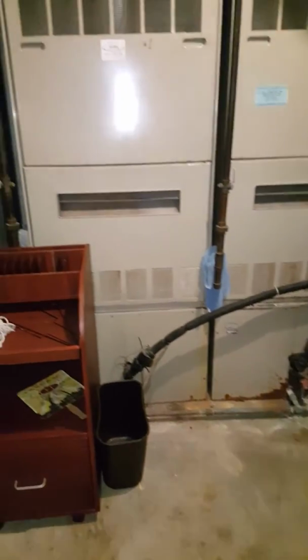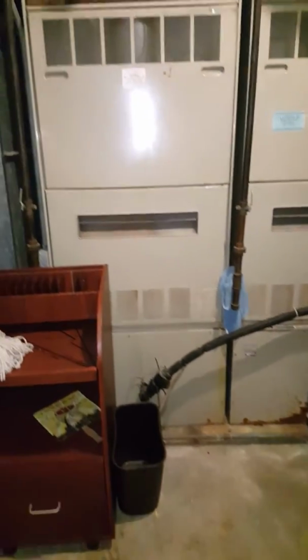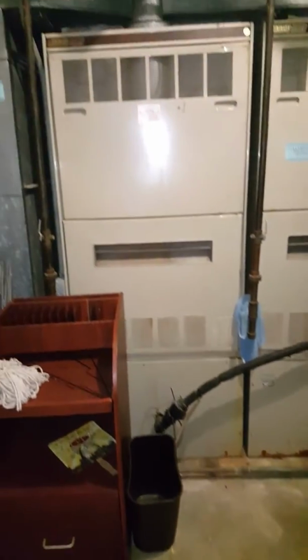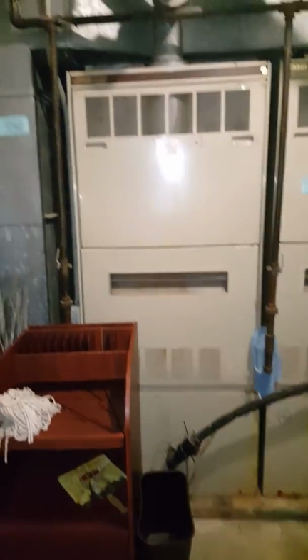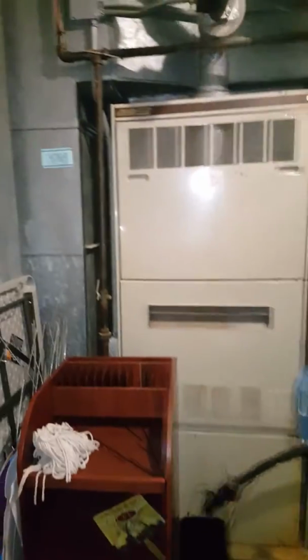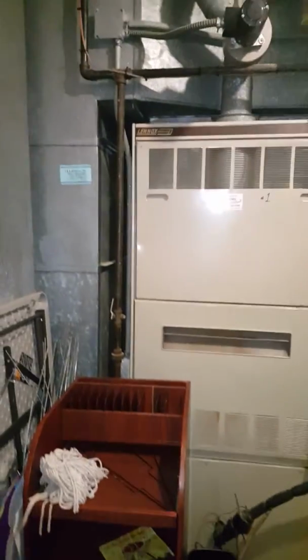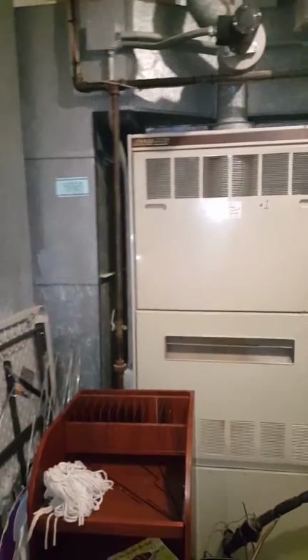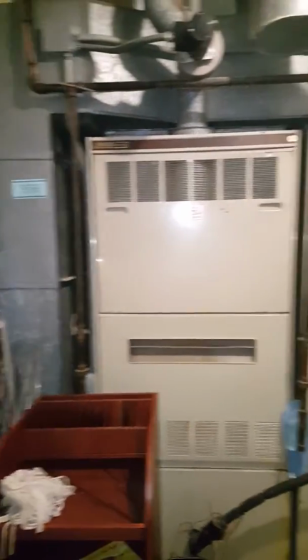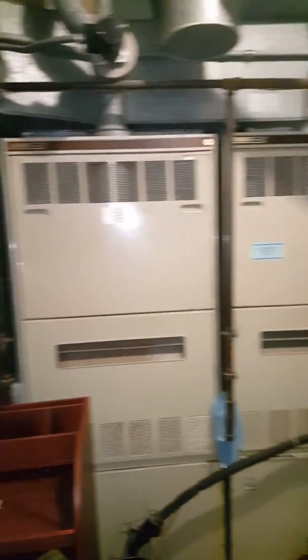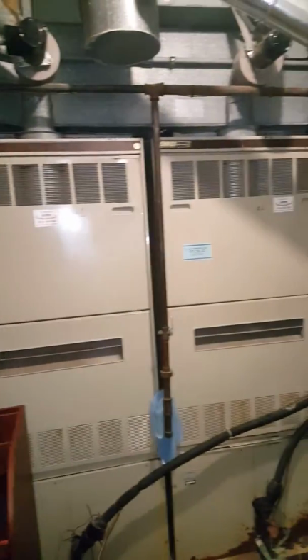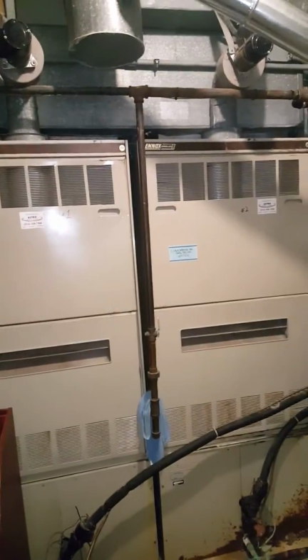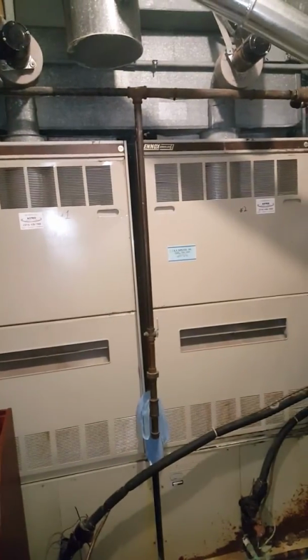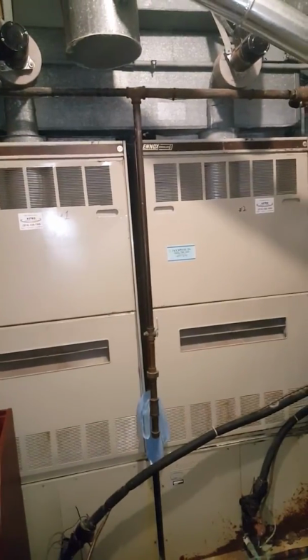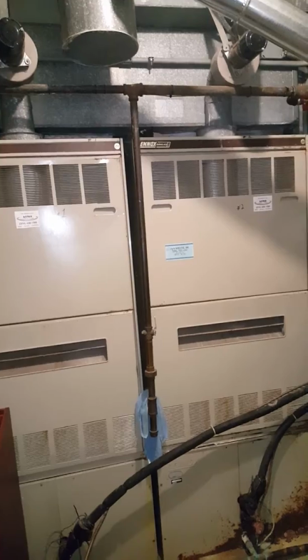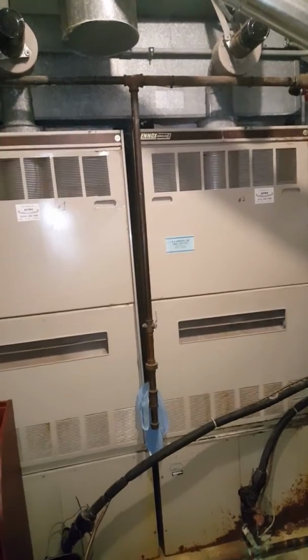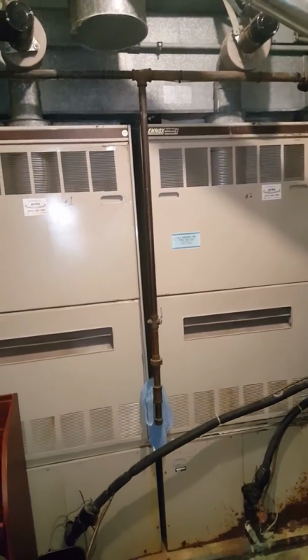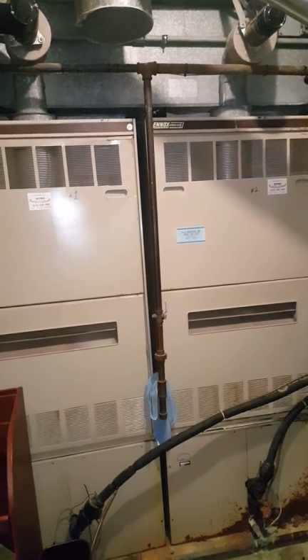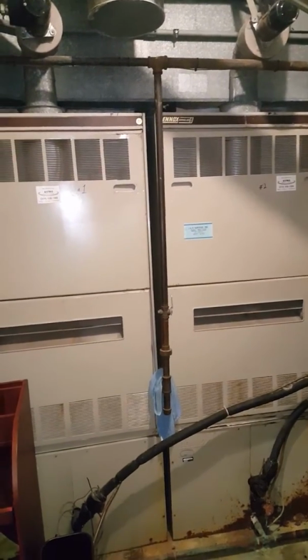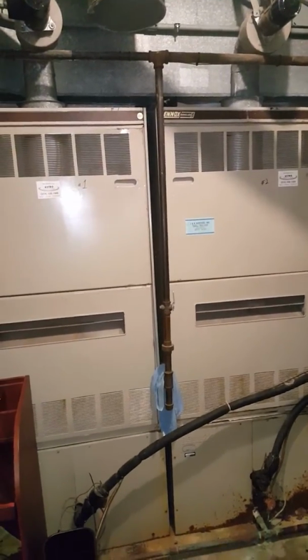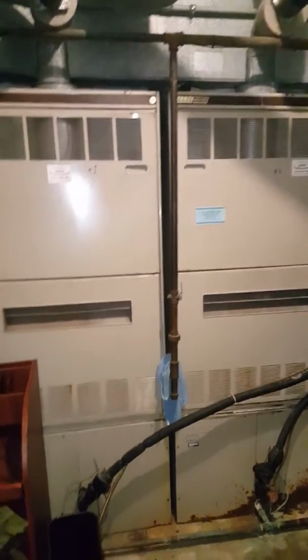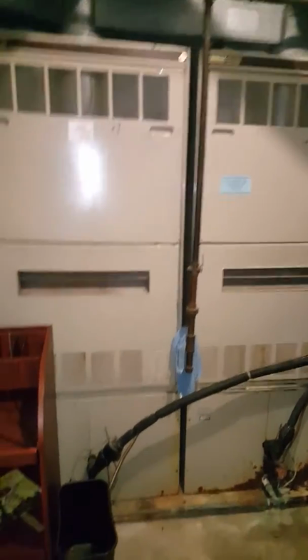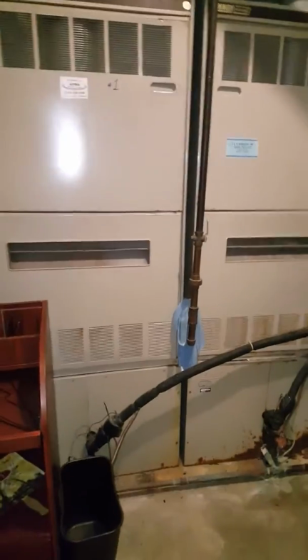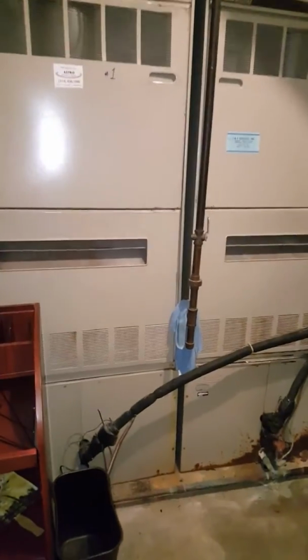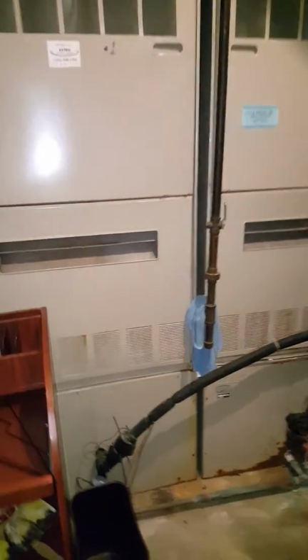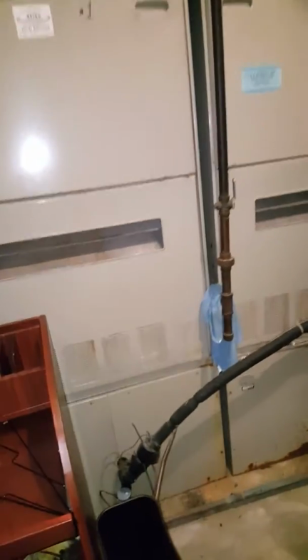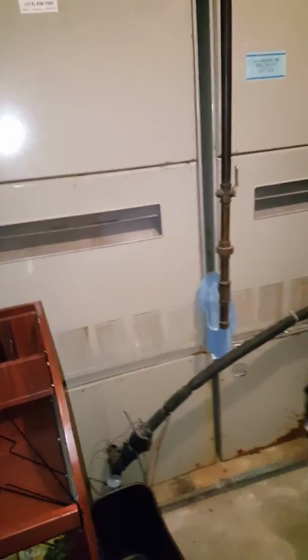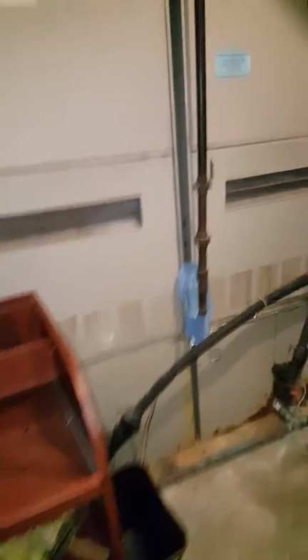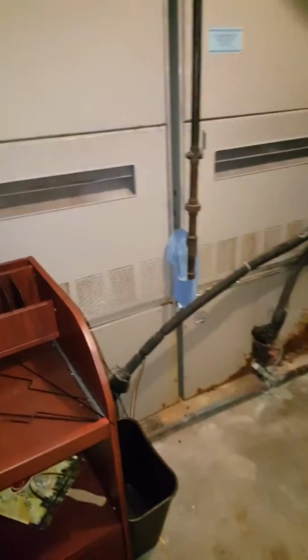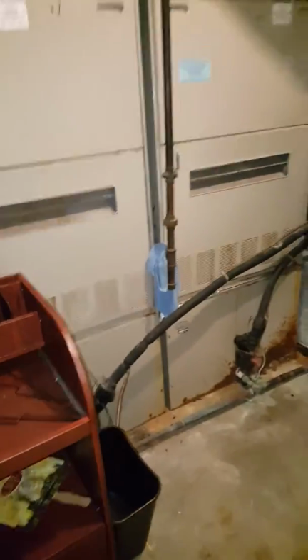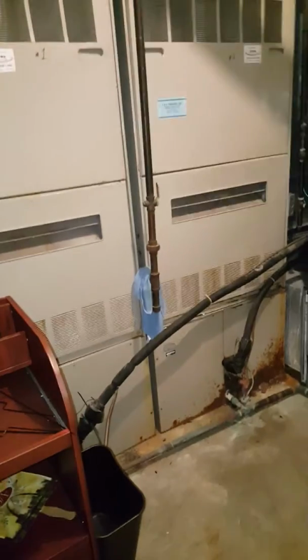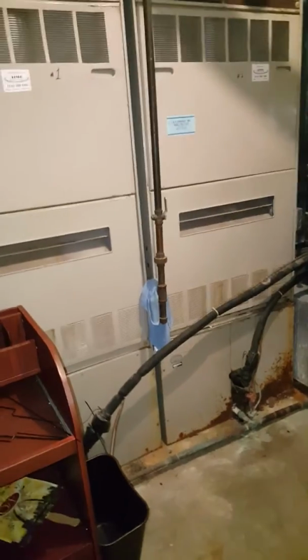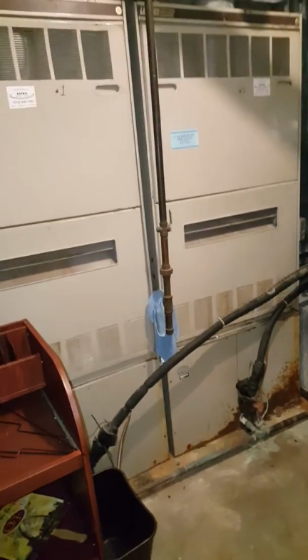Hey guys, we're here at a church. We've got two systems that feed a part of the sanctuary and part of the foyer.